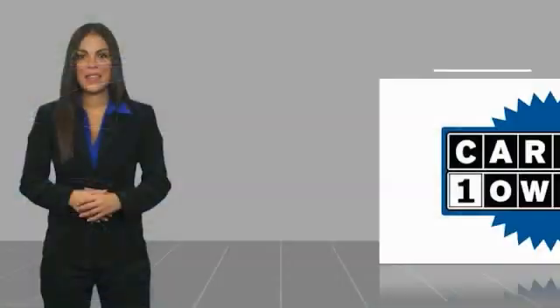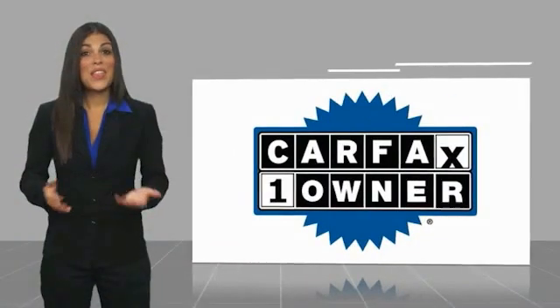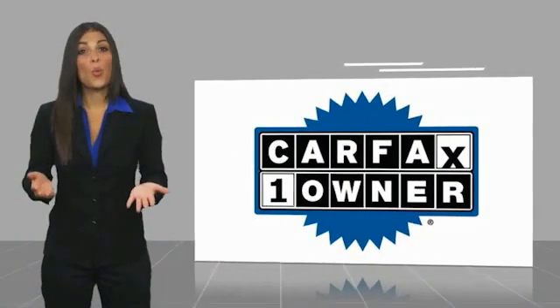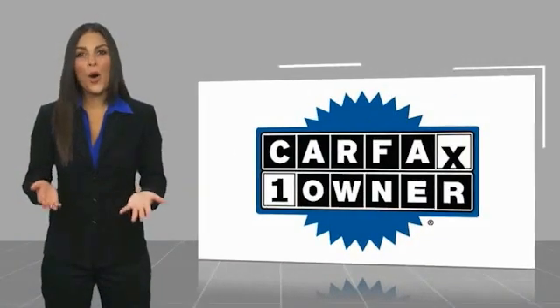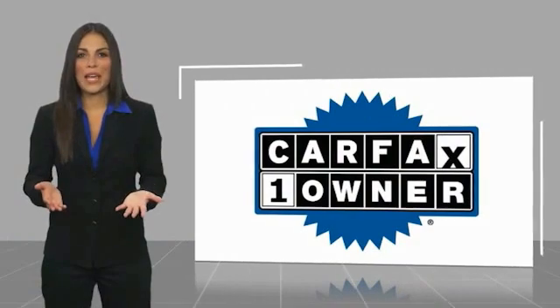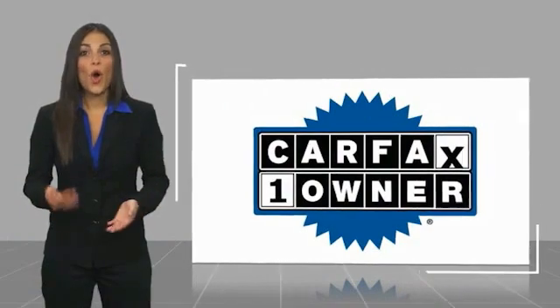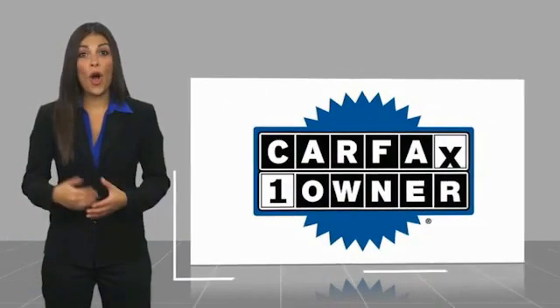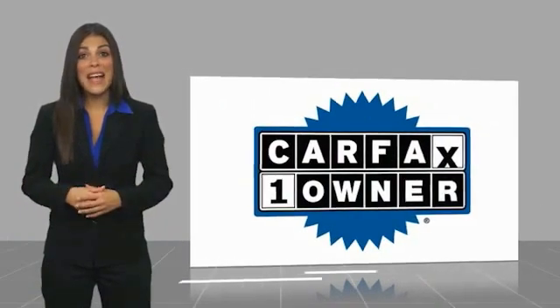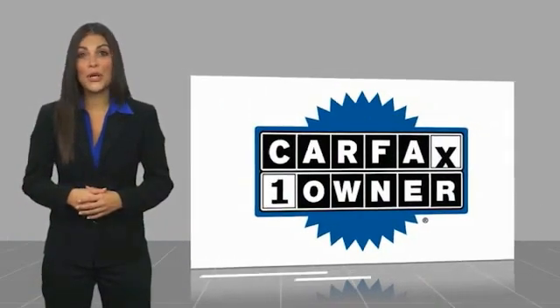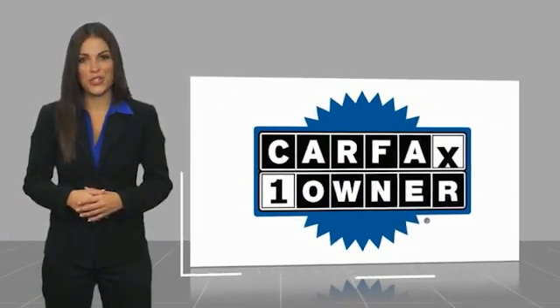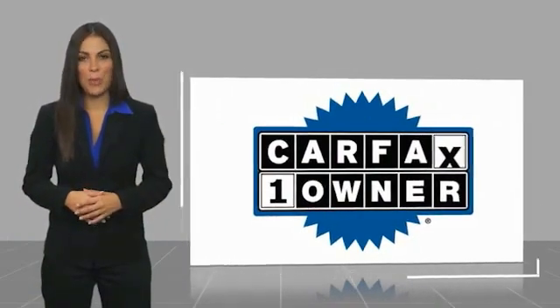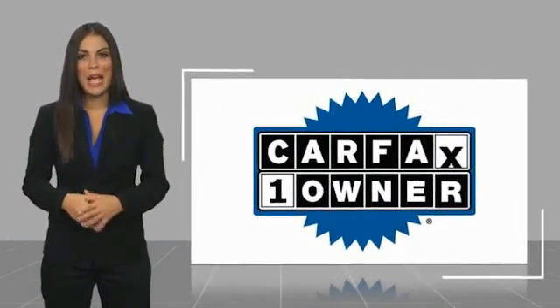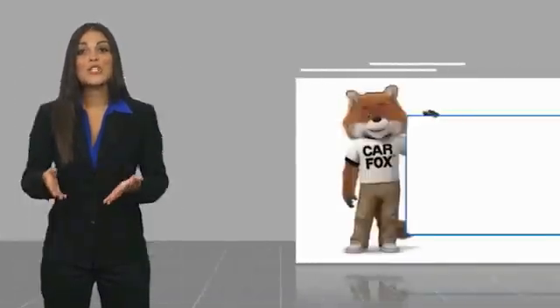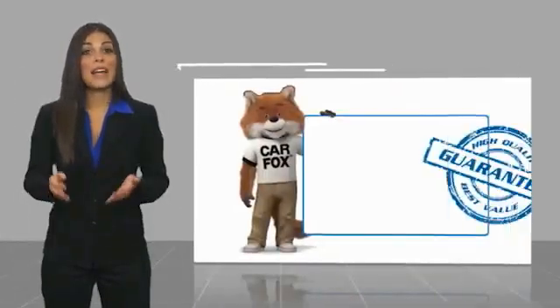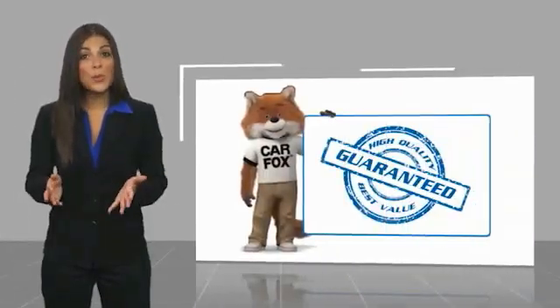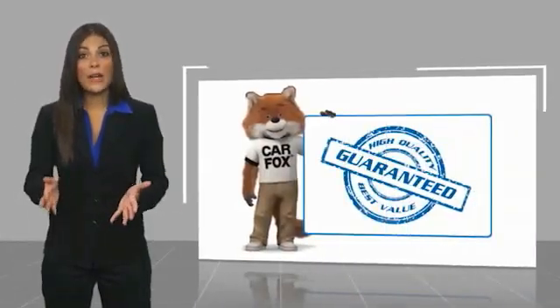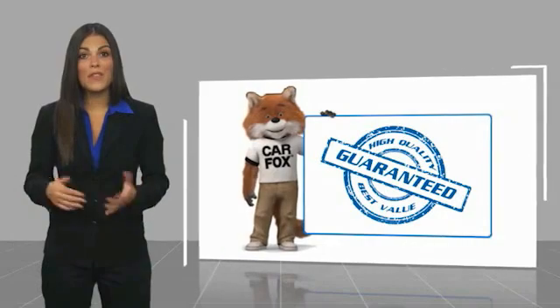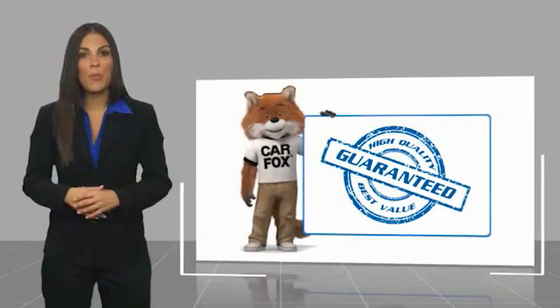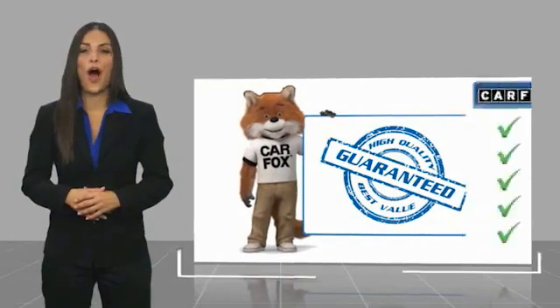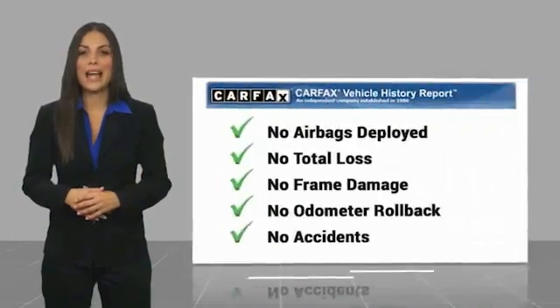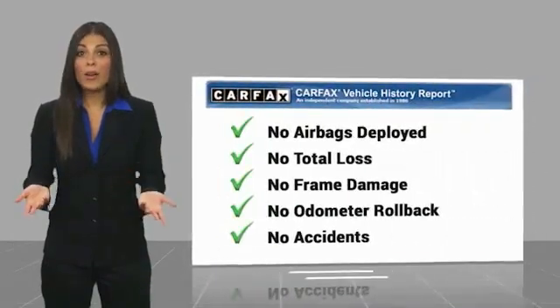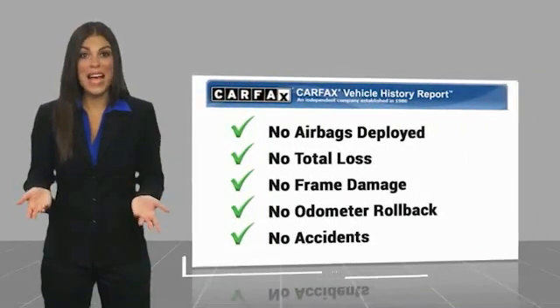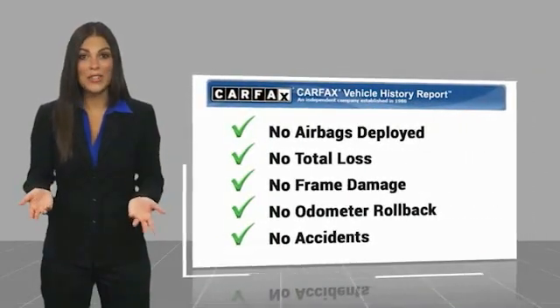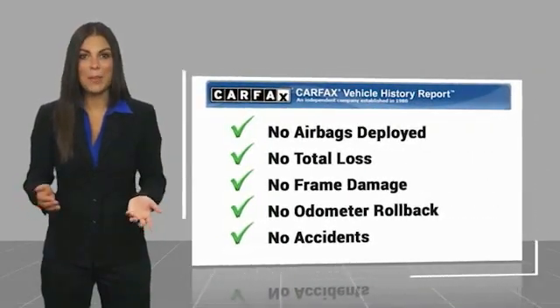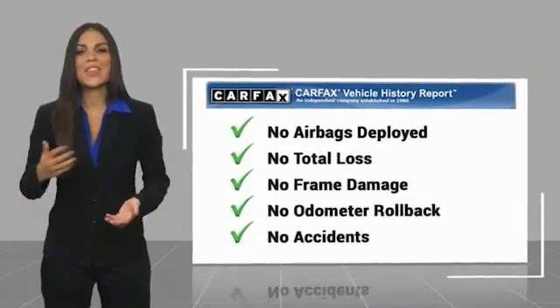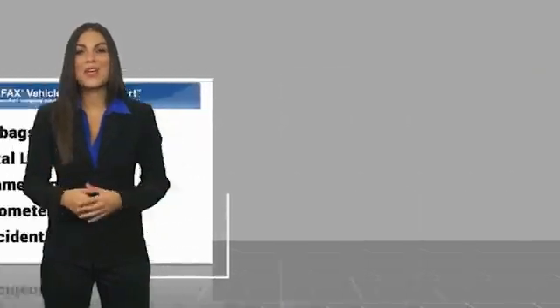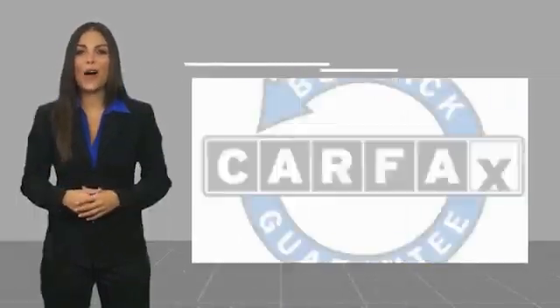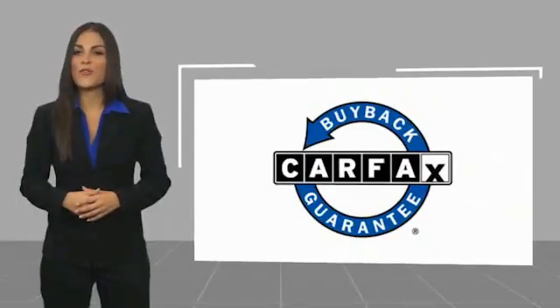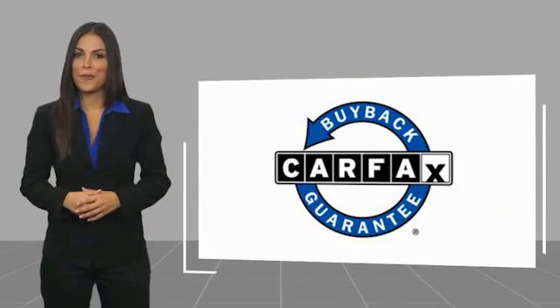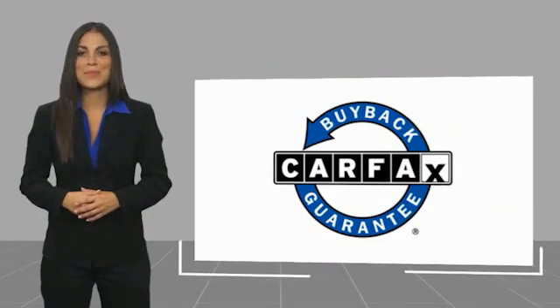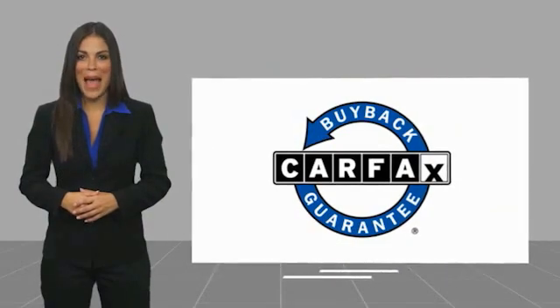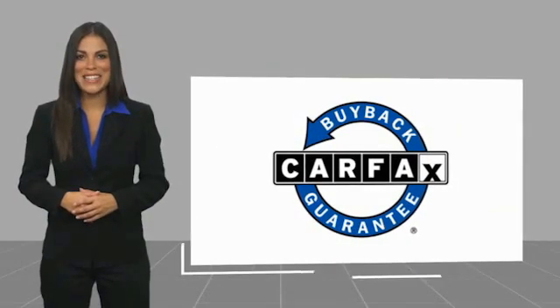This is a one-owner vehicle with a Carfax Vehicle History Report. Be sure to find a complimentary copy of this report online or contact the dealership. This vehicle qualifies for the Carfax Buy Back Guarantee.